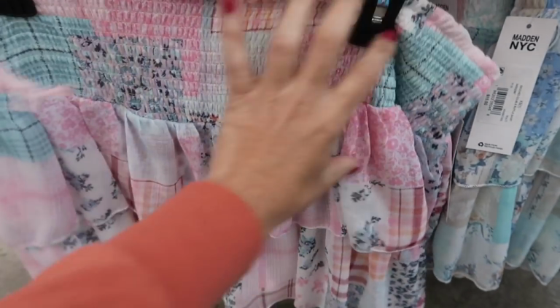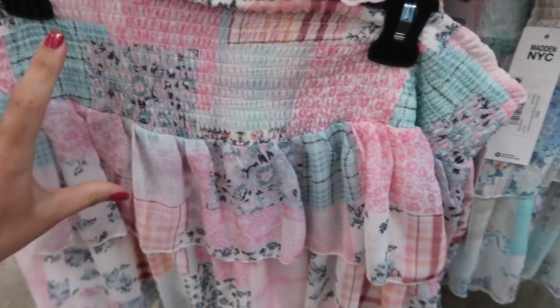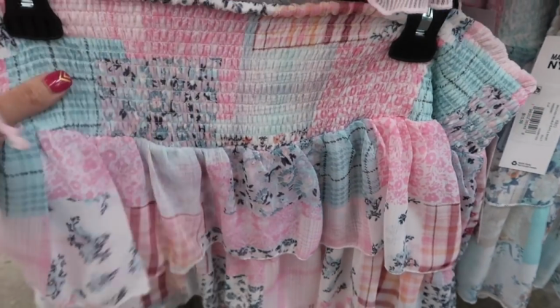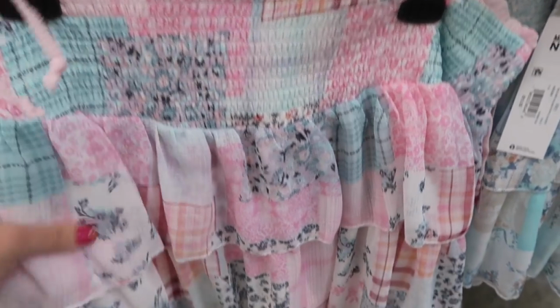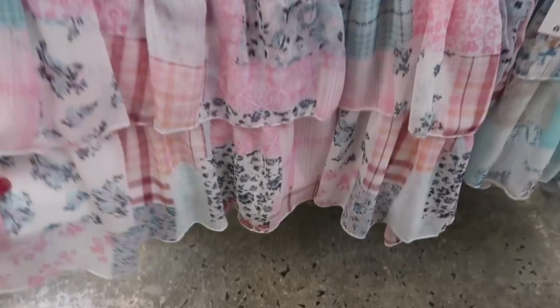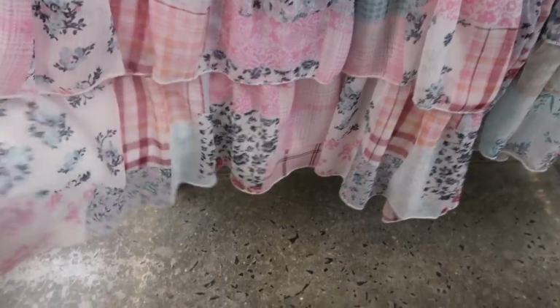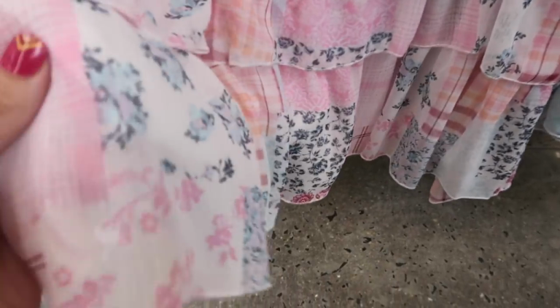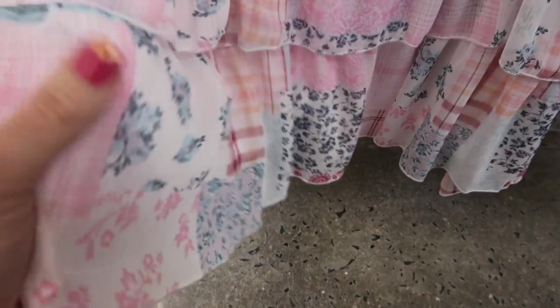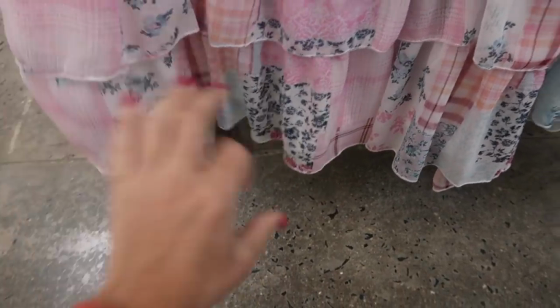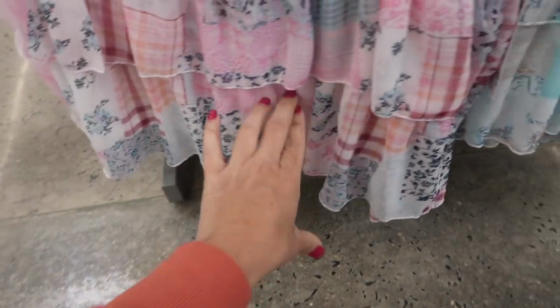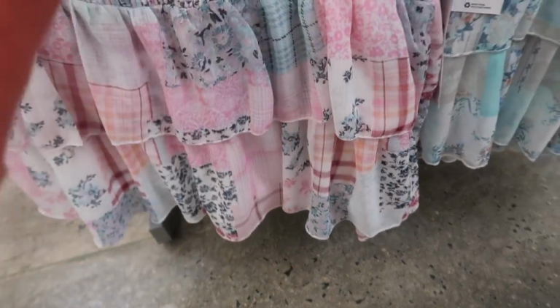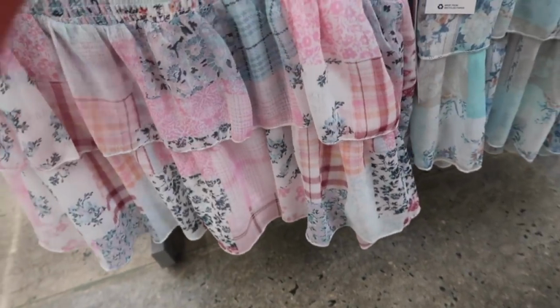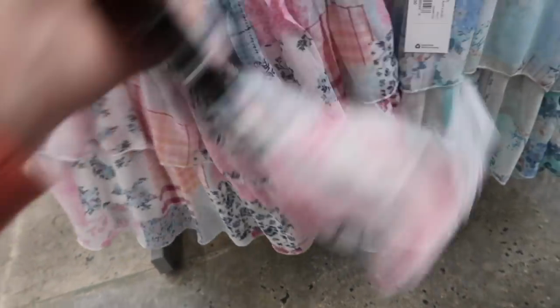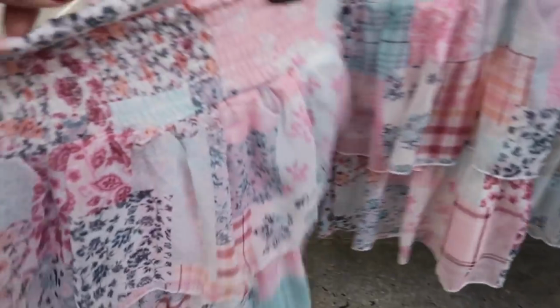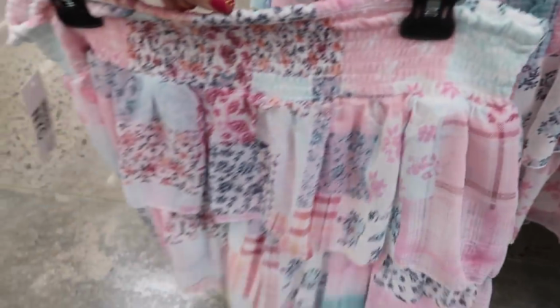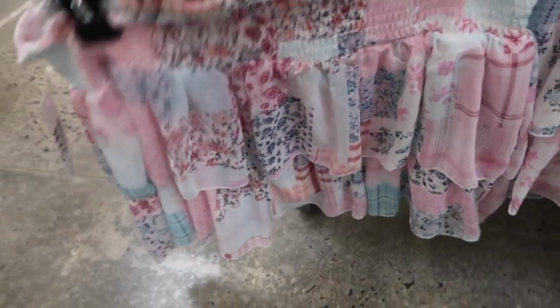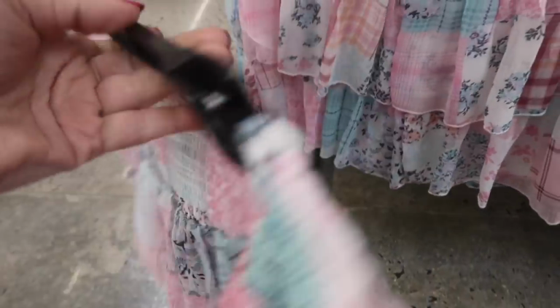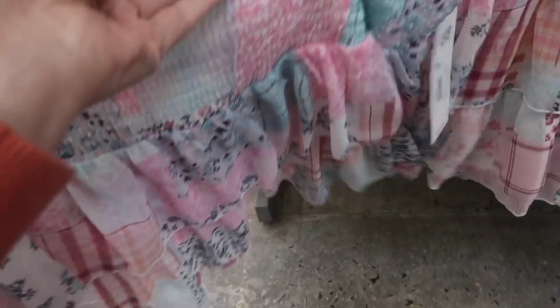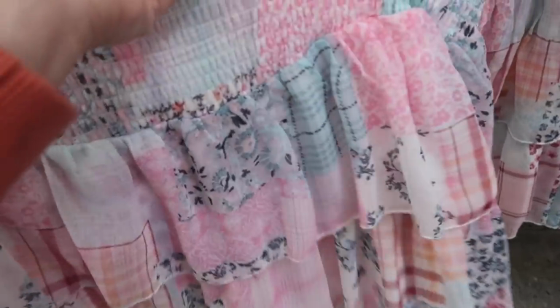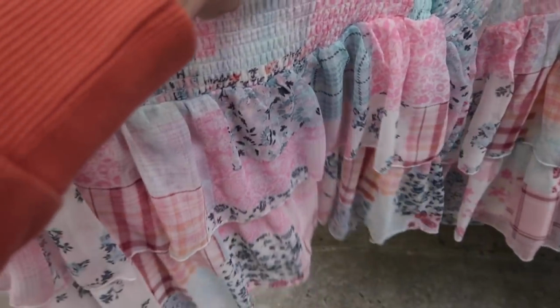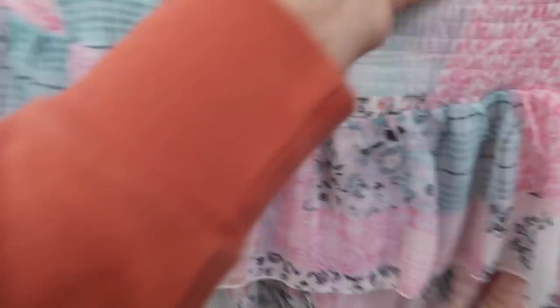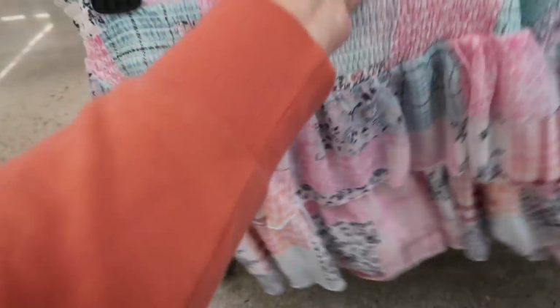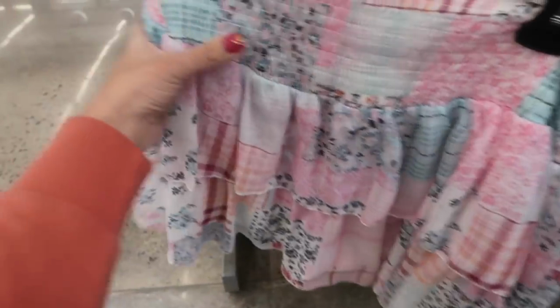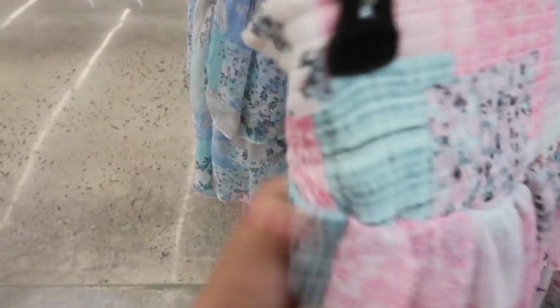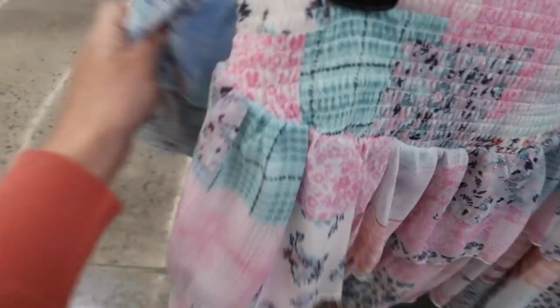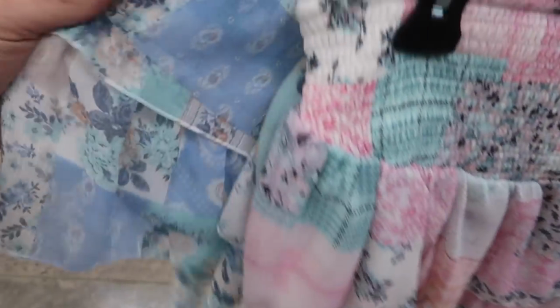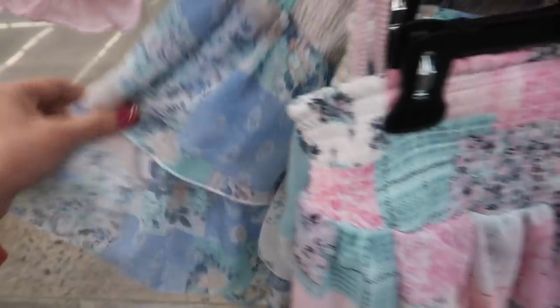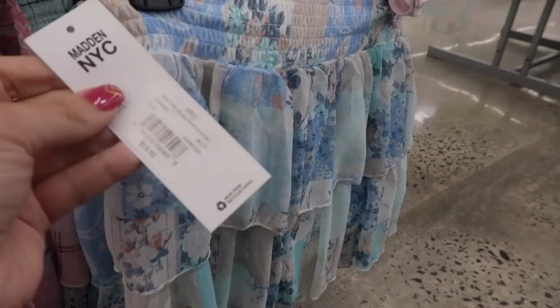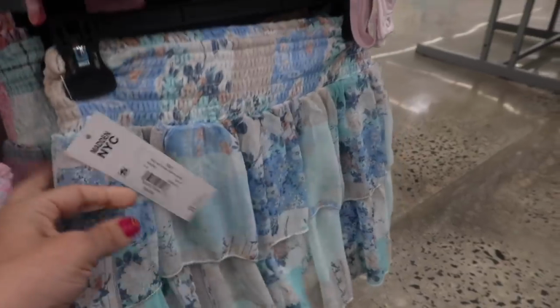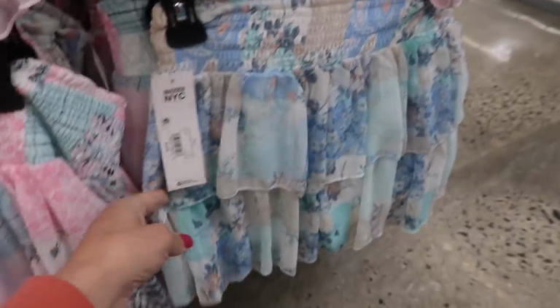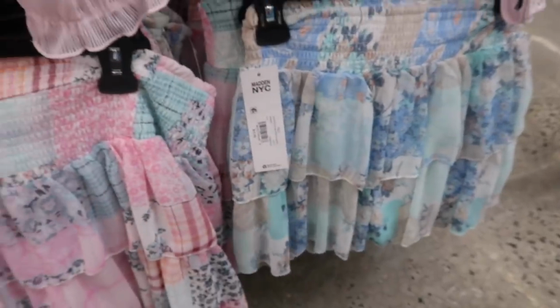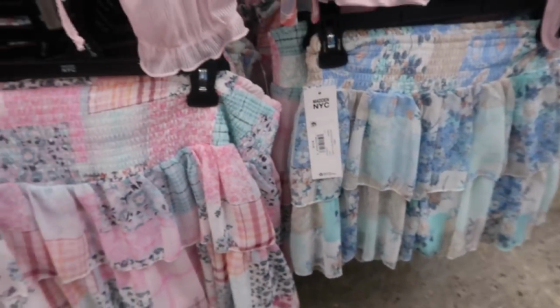The skirts have the smocked waist, tiers all the way down, this nice sheer kind of chiffon material, and the same fit through the back. They have this pink little patchwork and also the blue, and the skirts are going to be $15.50.